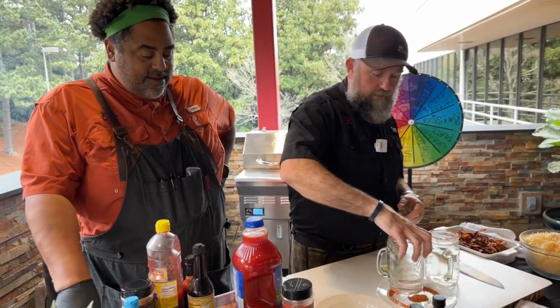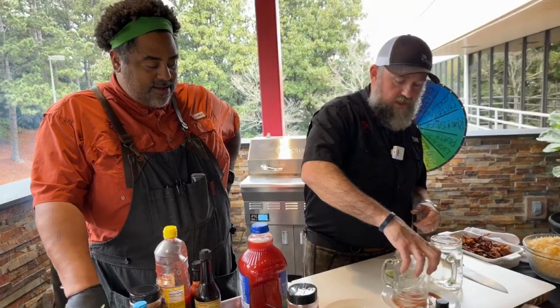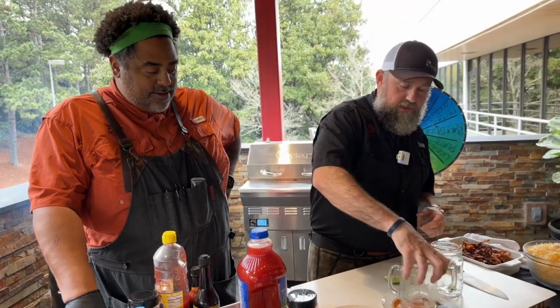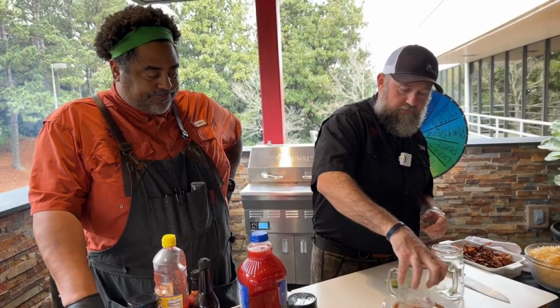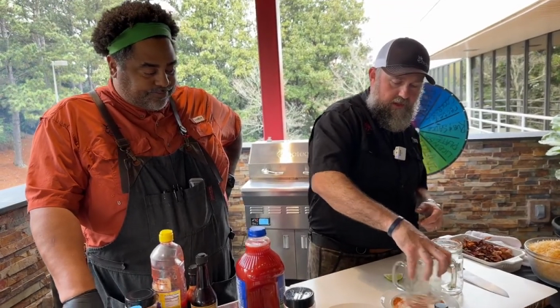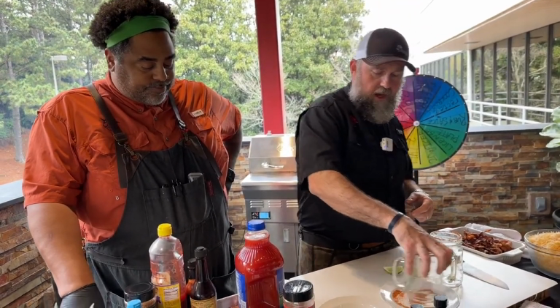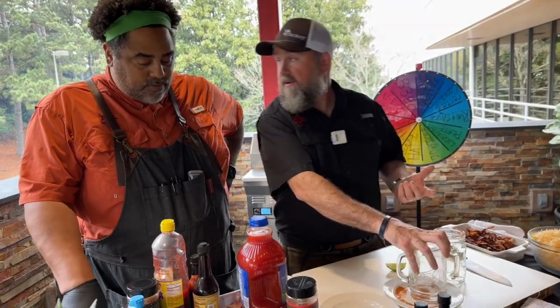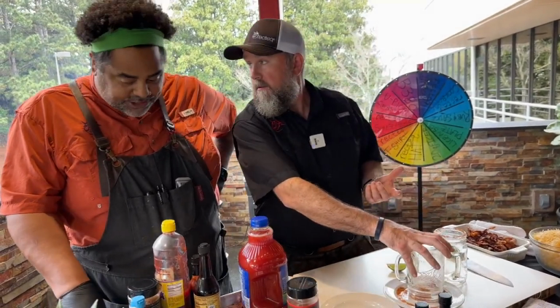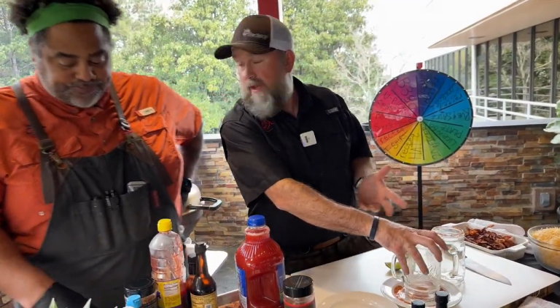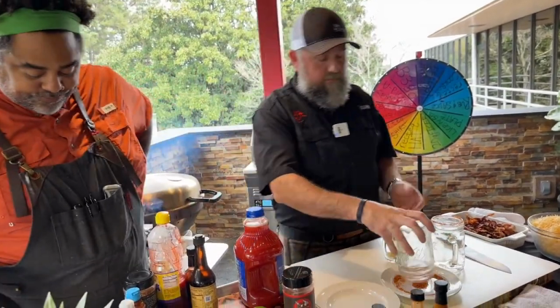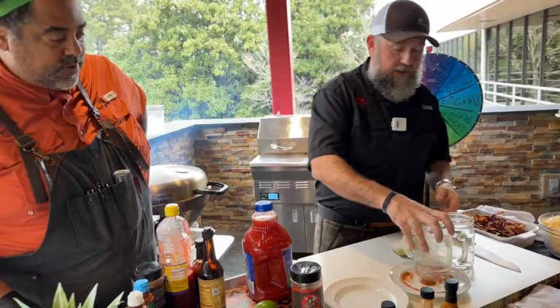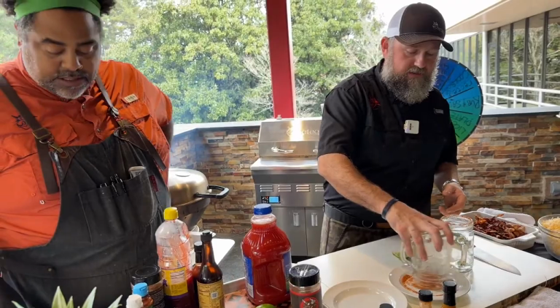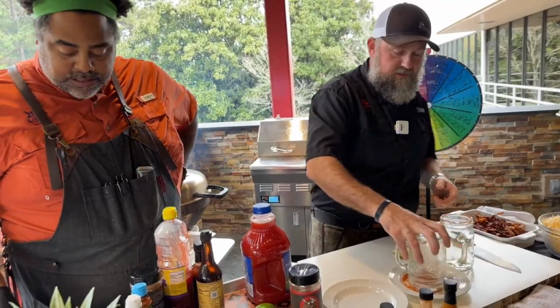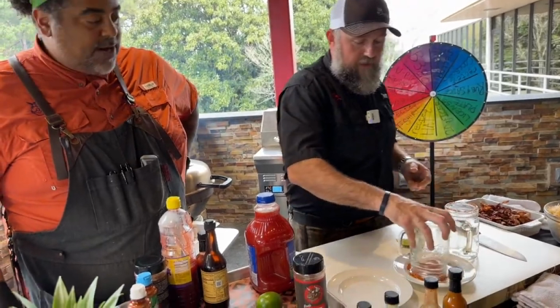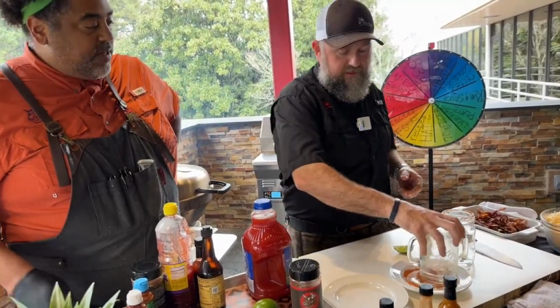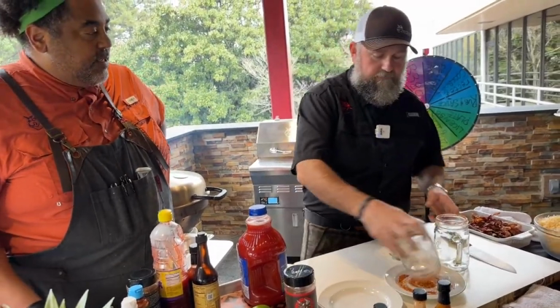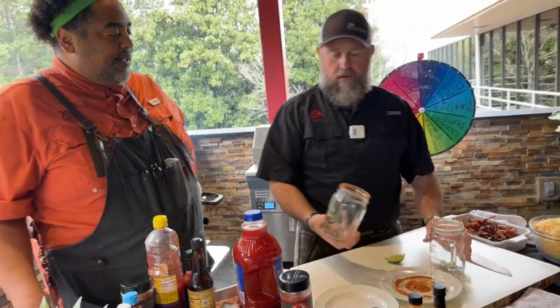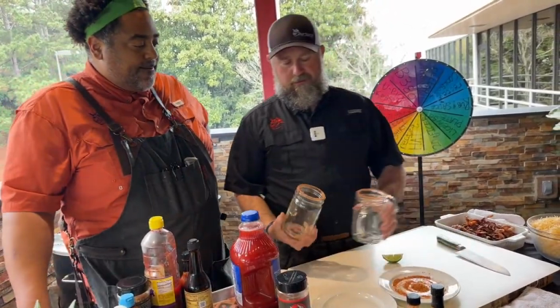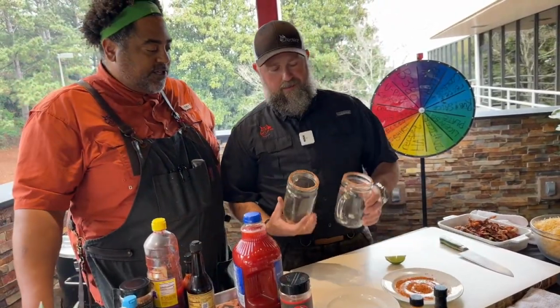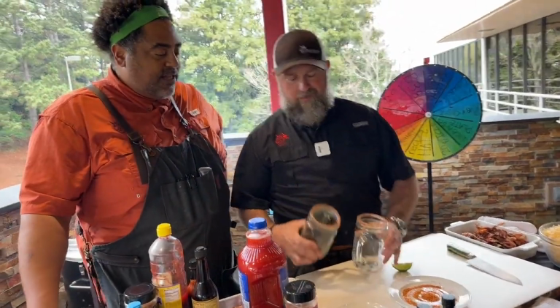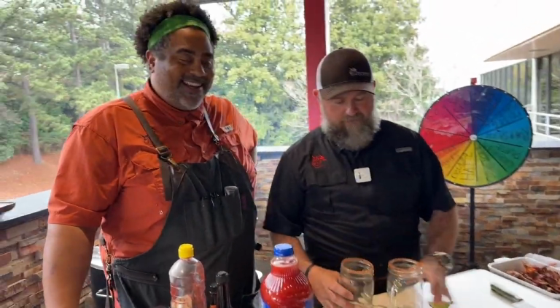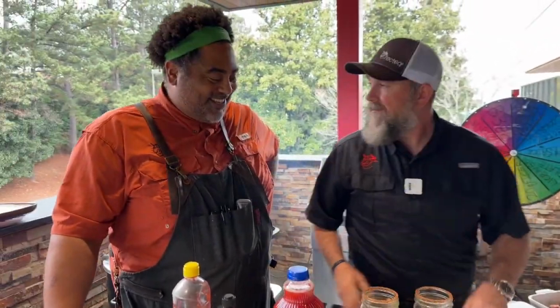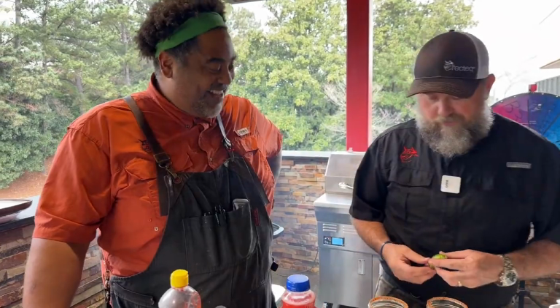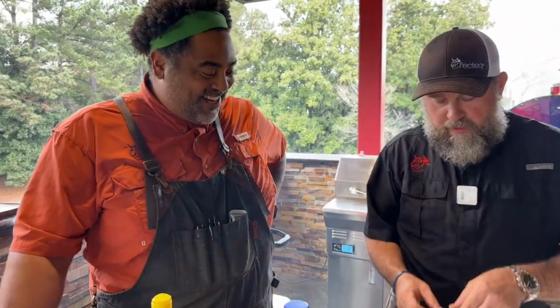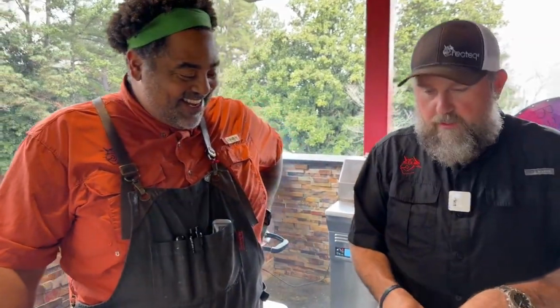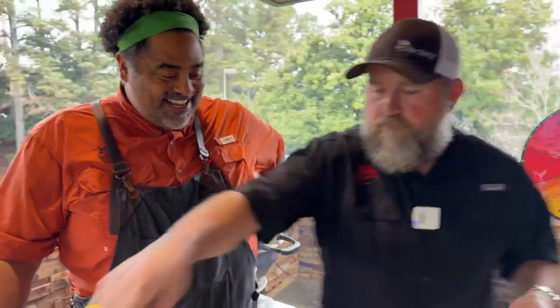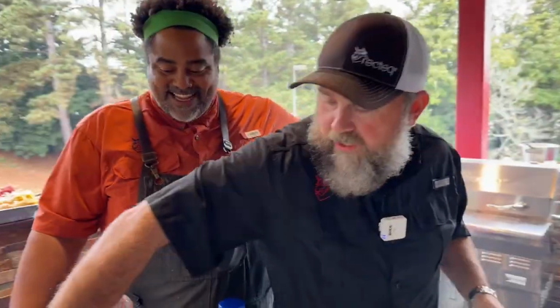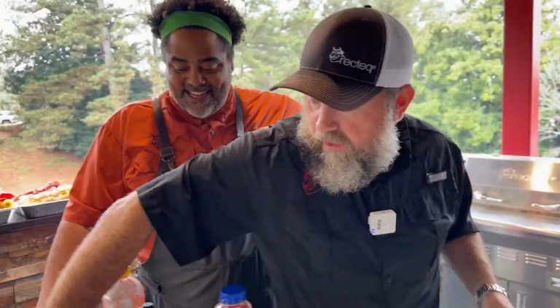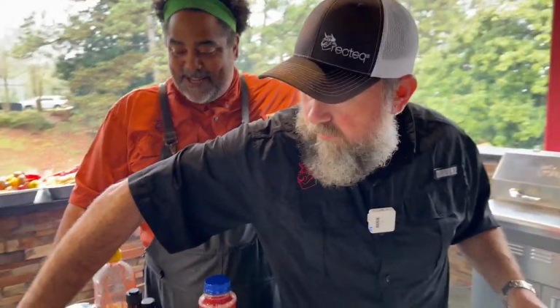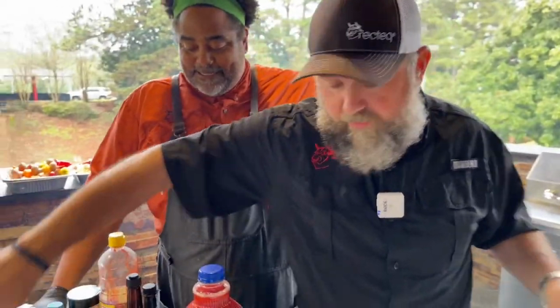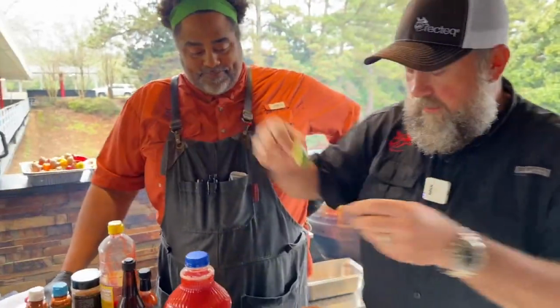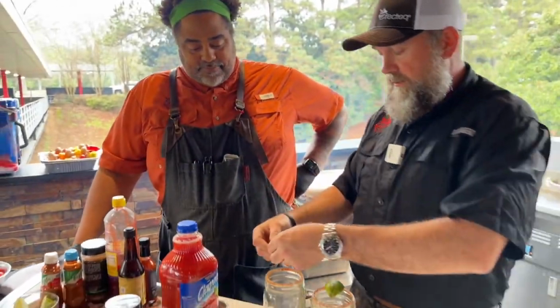We're also going to be doing some loaded hot fries, utilizing the brand new hot sauces available at RecTech.com. If you guys didn't know, we enjoy Nicoladas around here. Nicoladas is essentially tomato juice and beer, but you've got to RecTech-ify it.